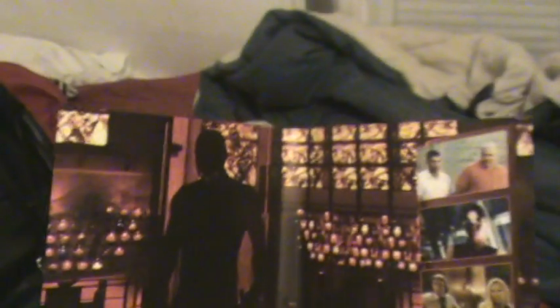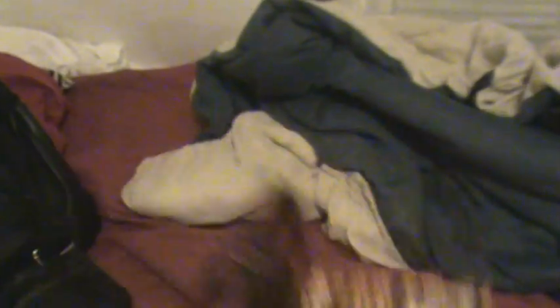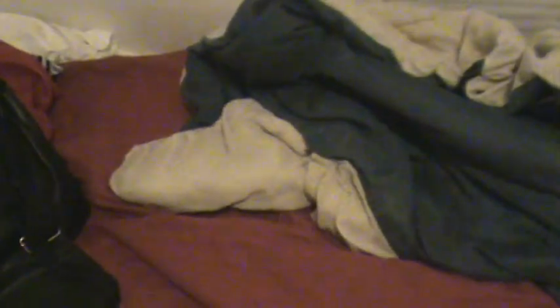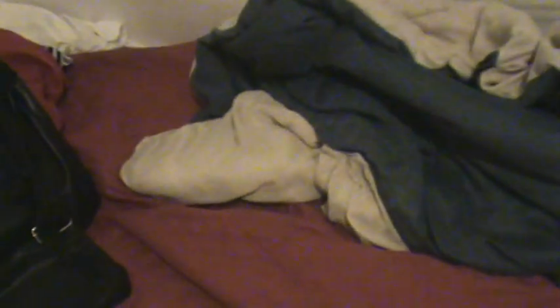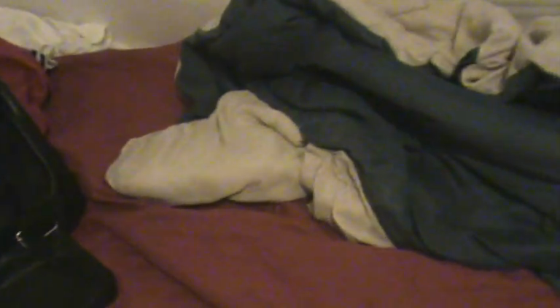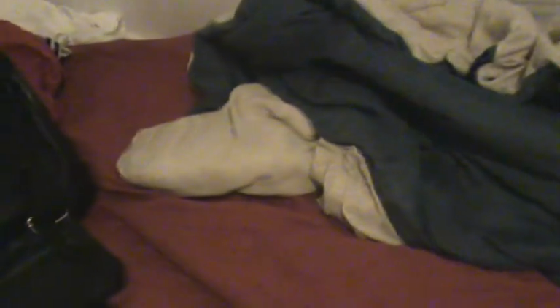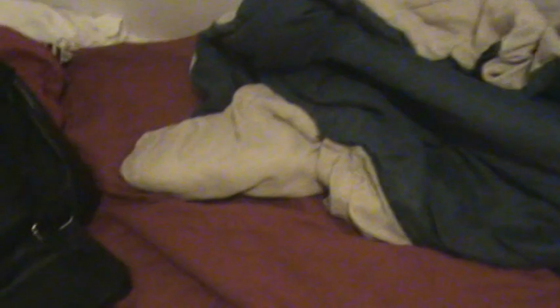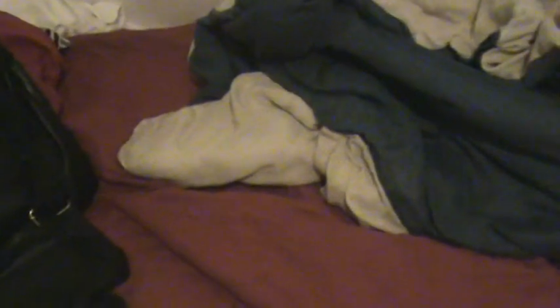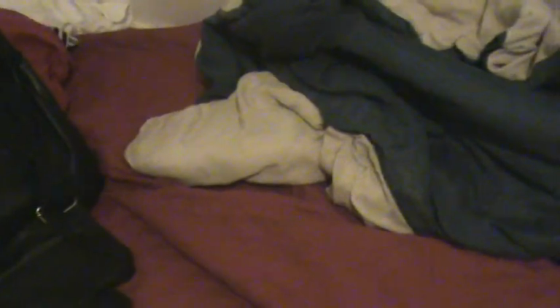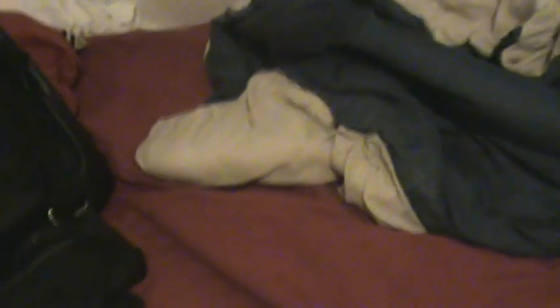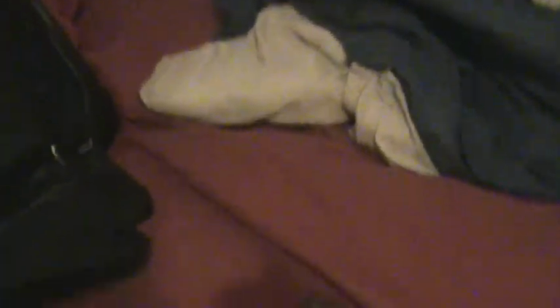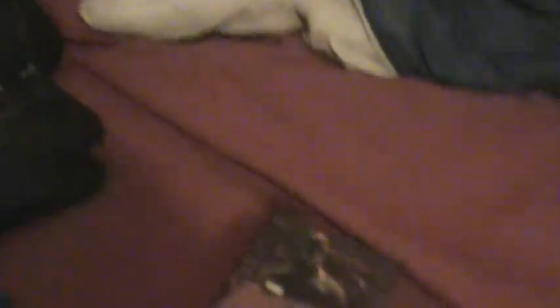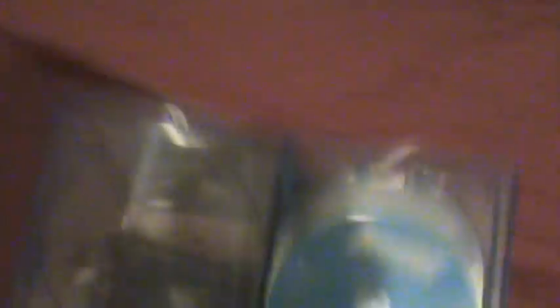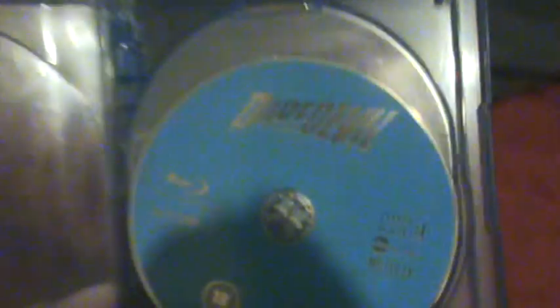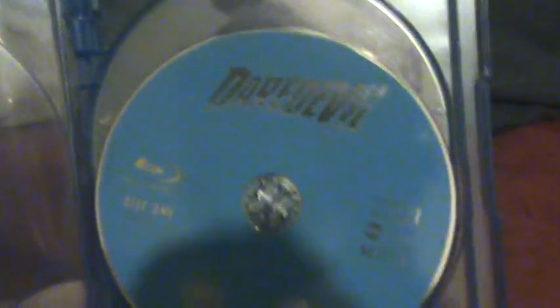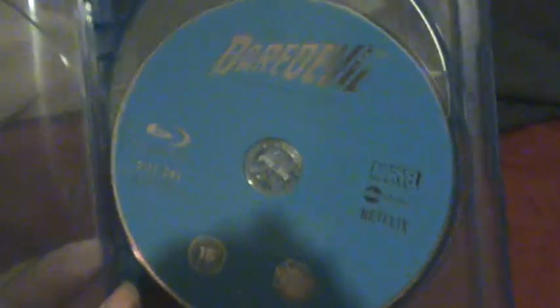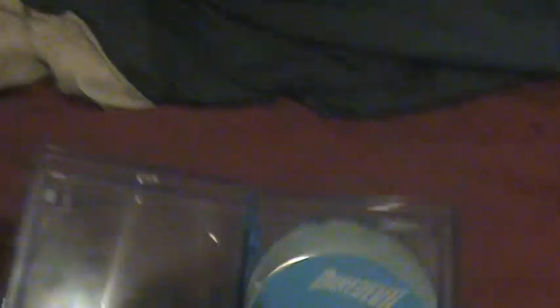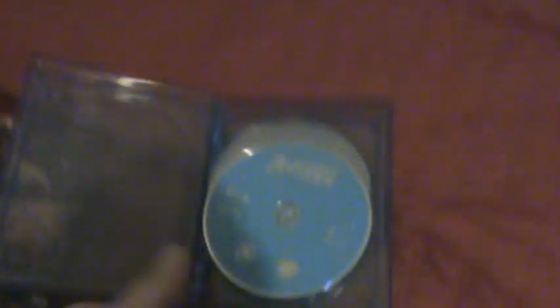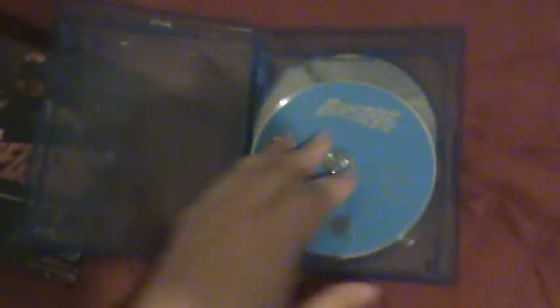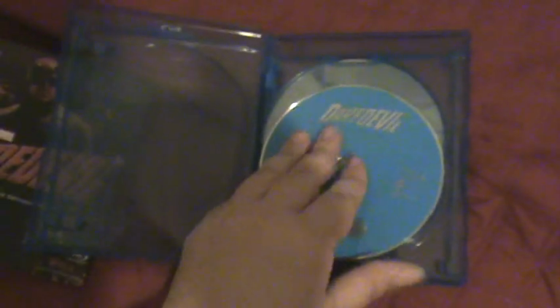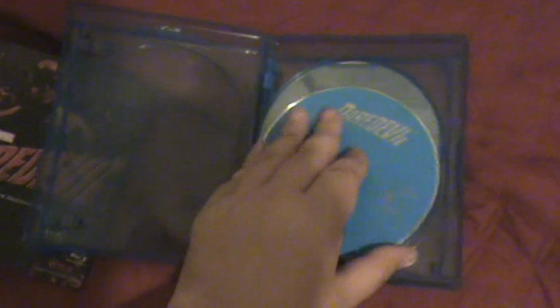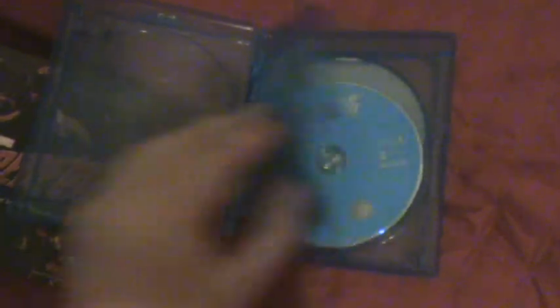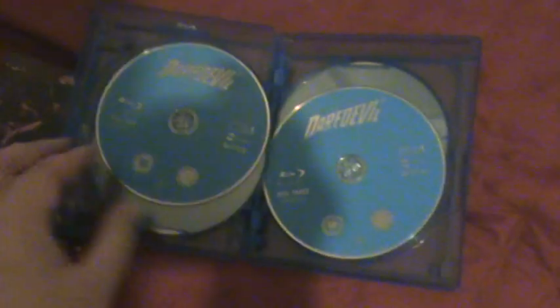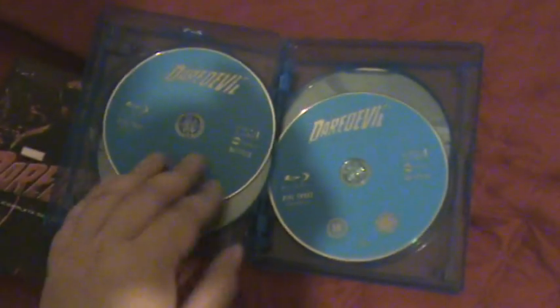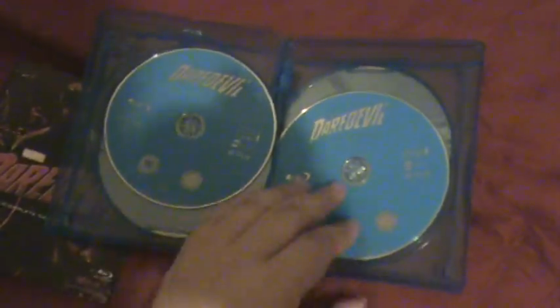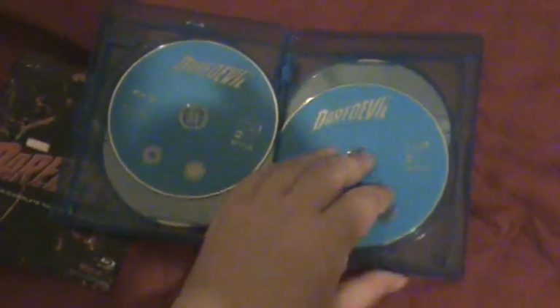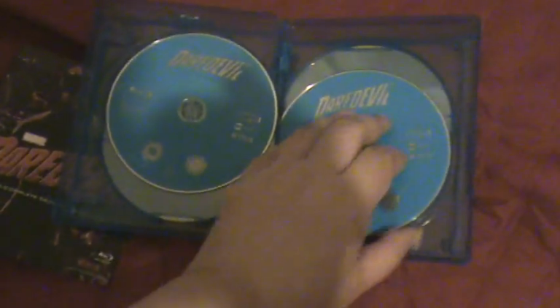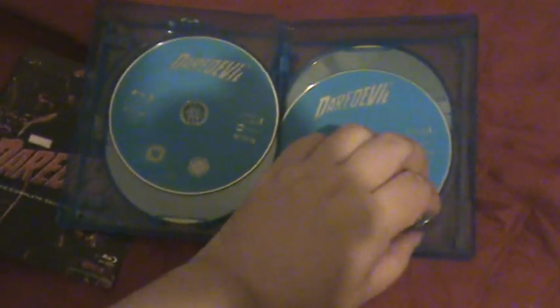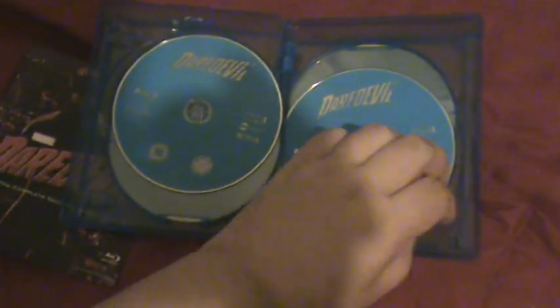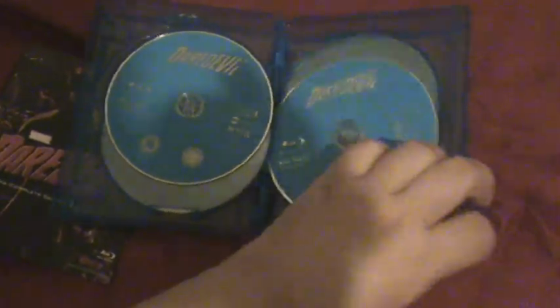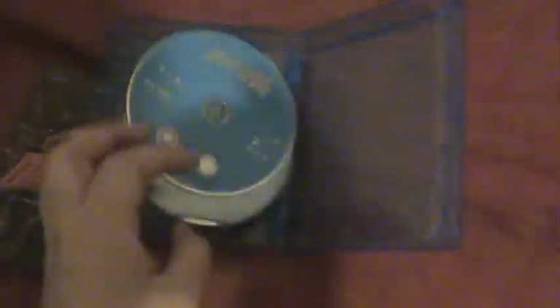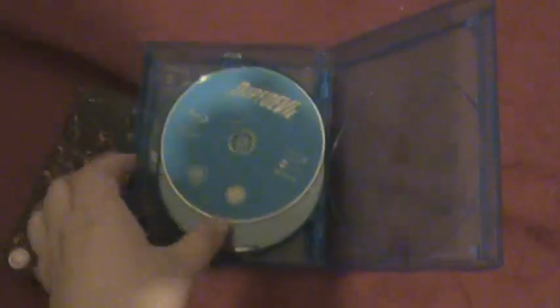So yeah, it's a nice little collection right here. And here's the disc copies right here. Disc one — it's a four-piece disc — two, three, and four.